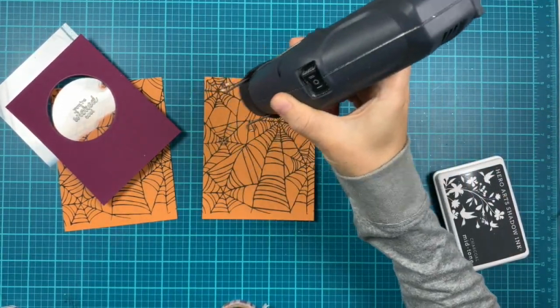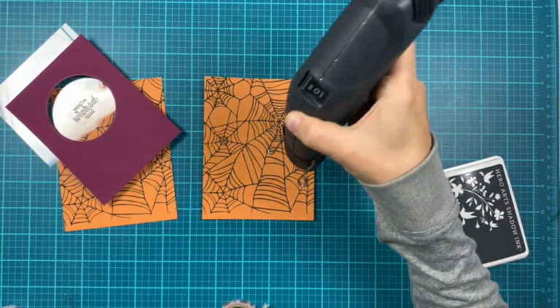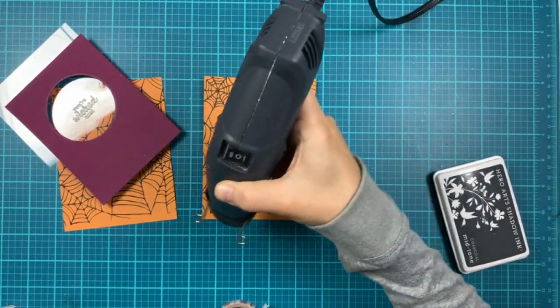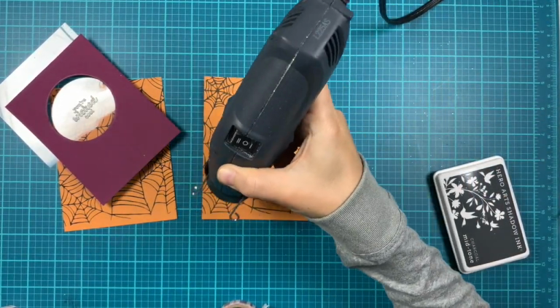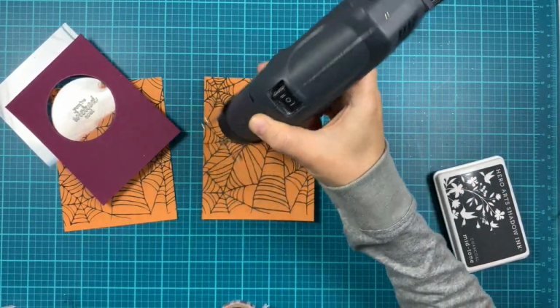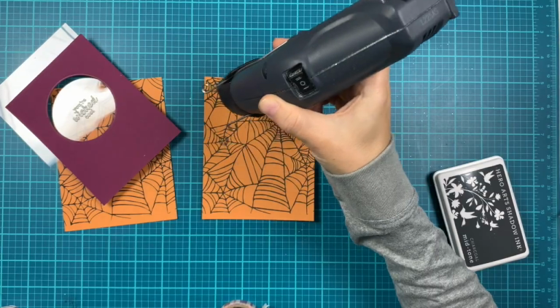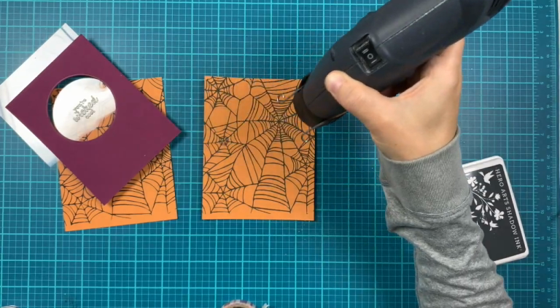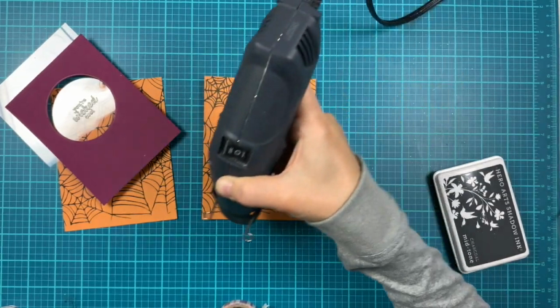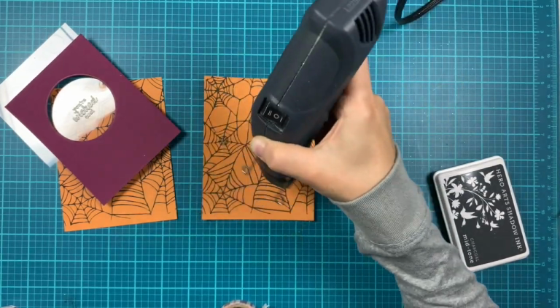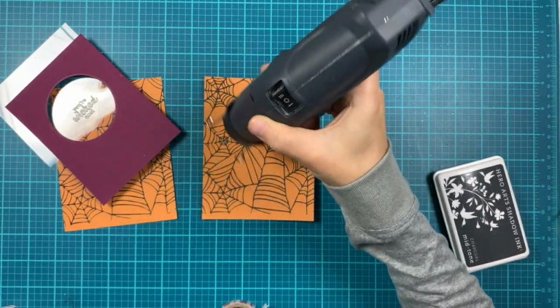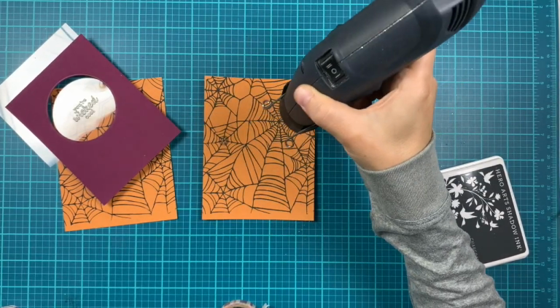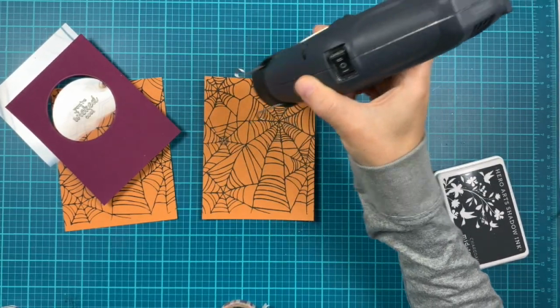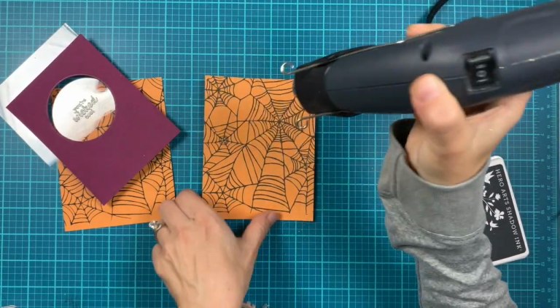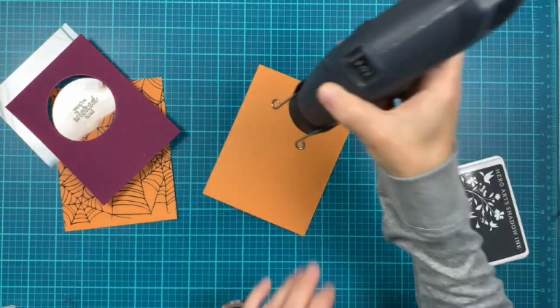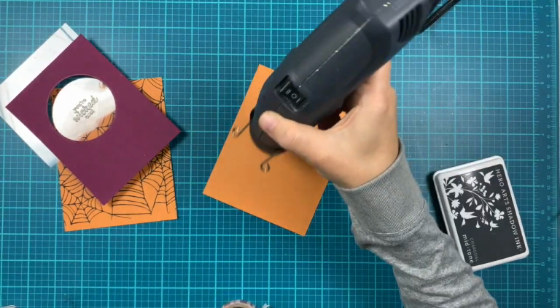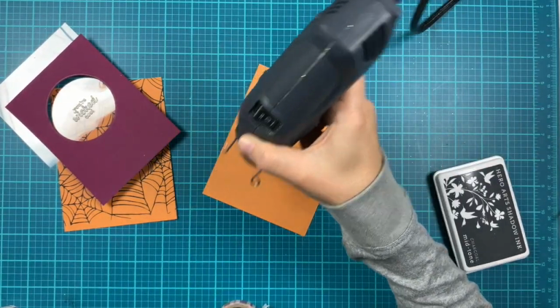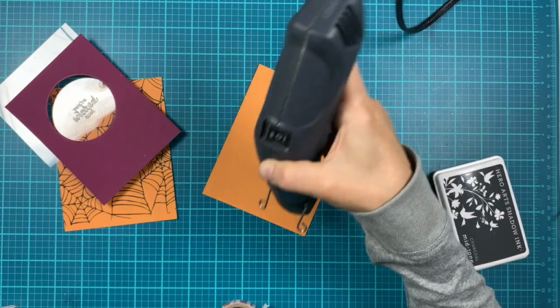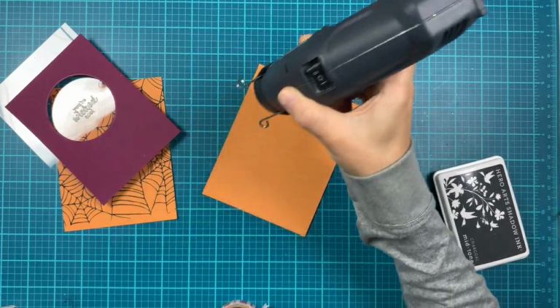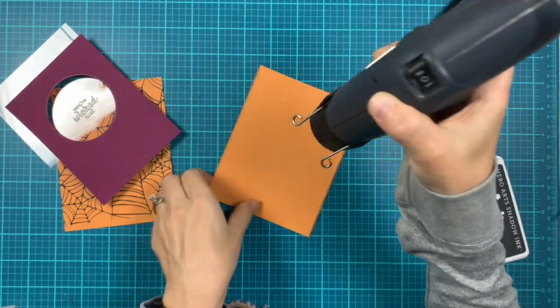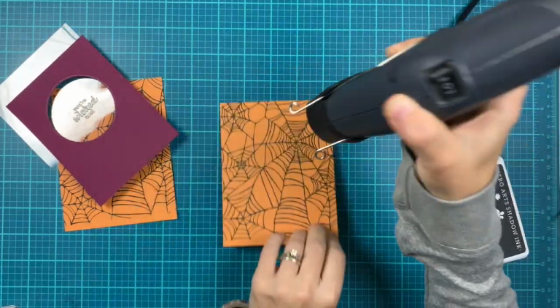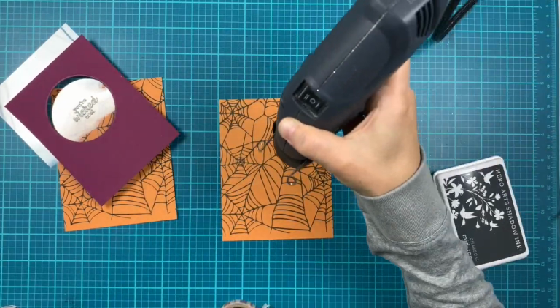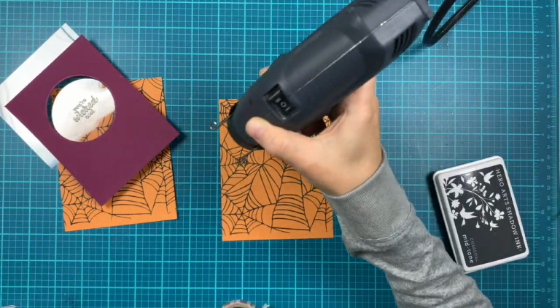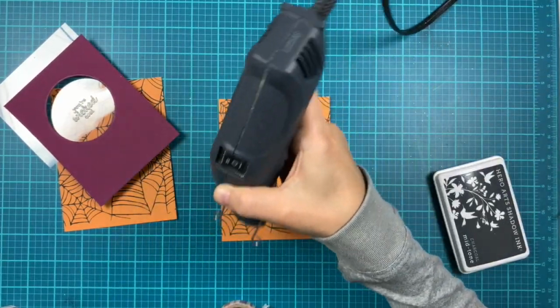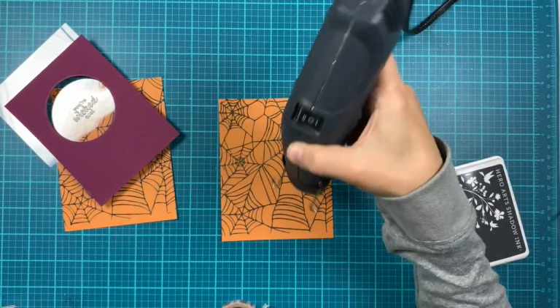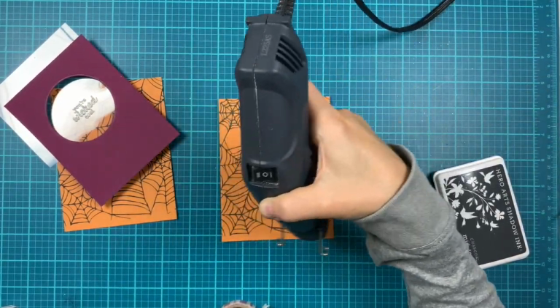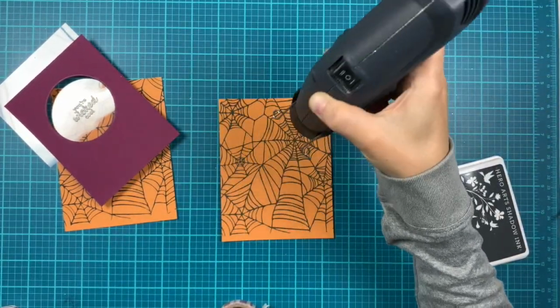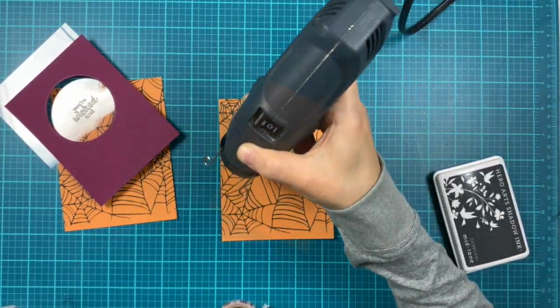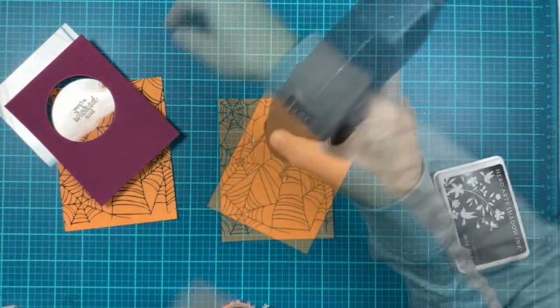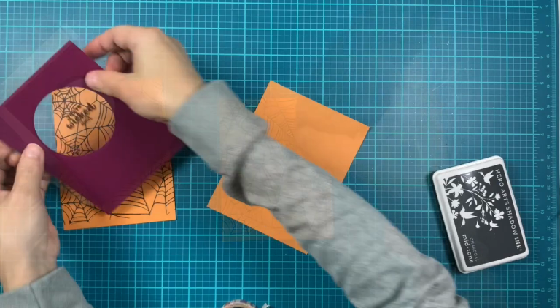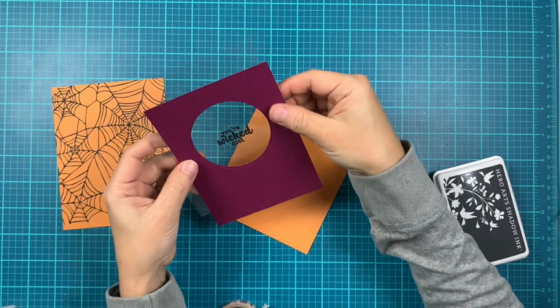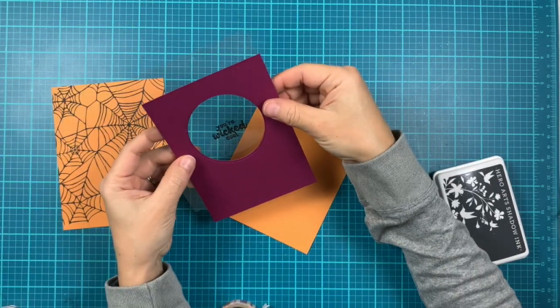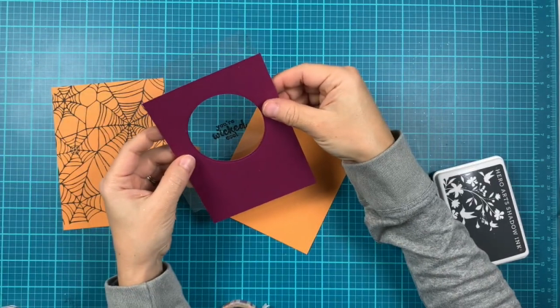Since I stamped a couple of times, I'm drying this one with my heat tool because the shadow ink tends to lighten once dry. I just wanted to make sure everything looks nice.